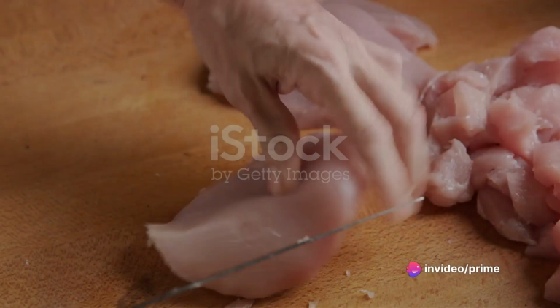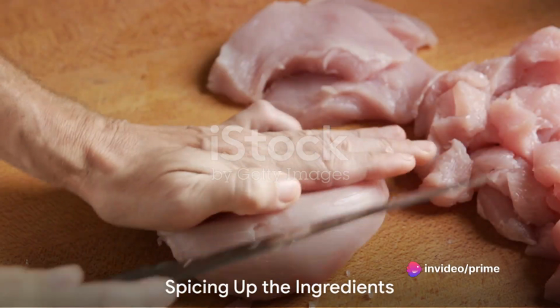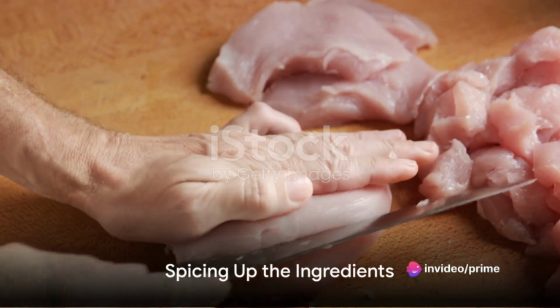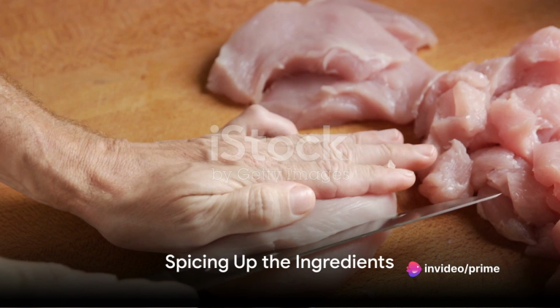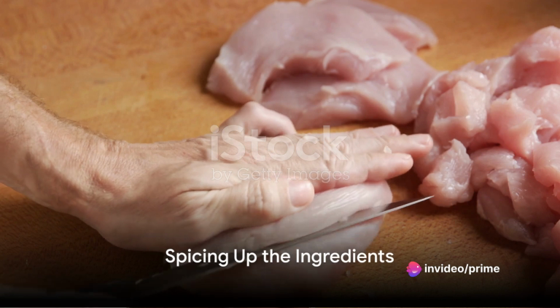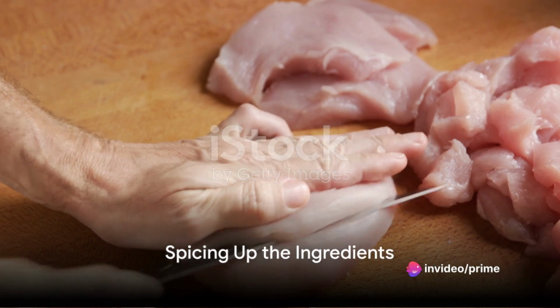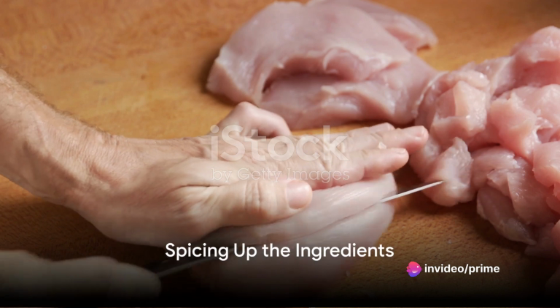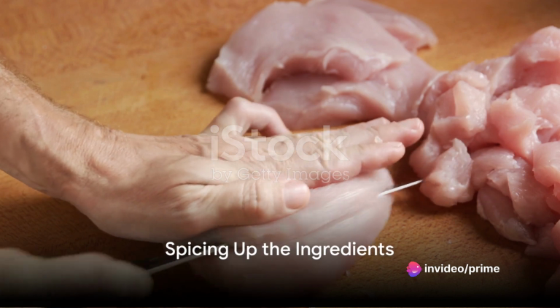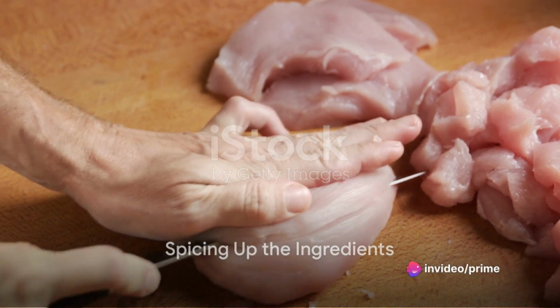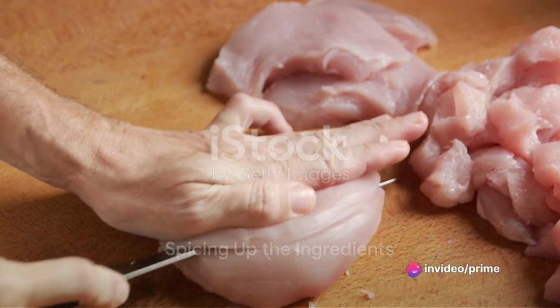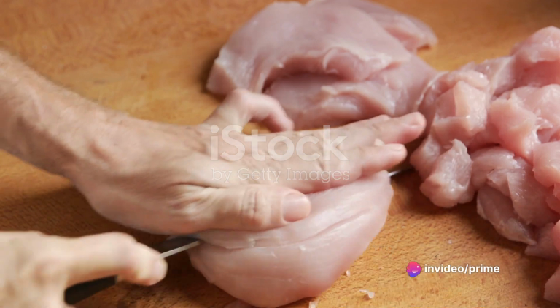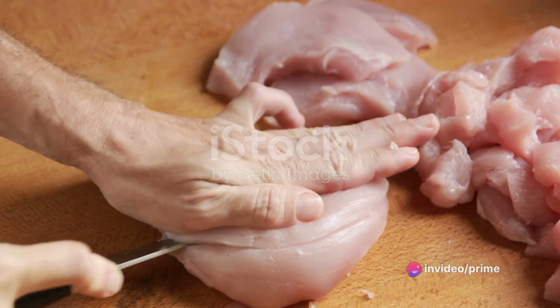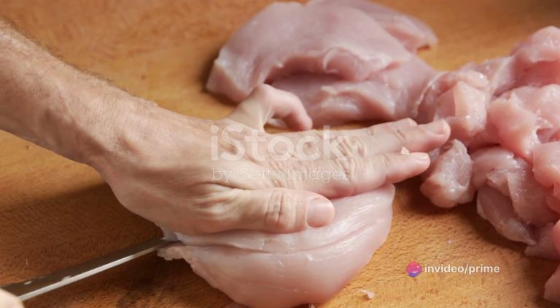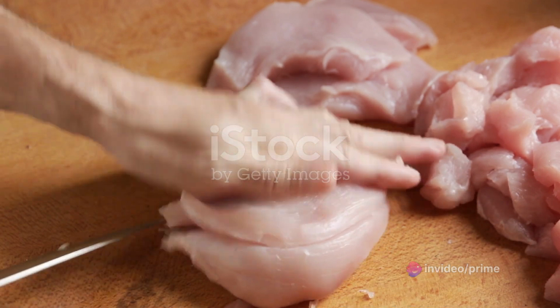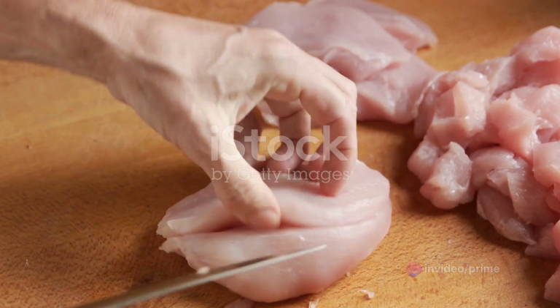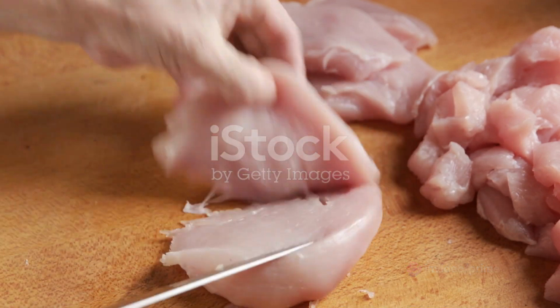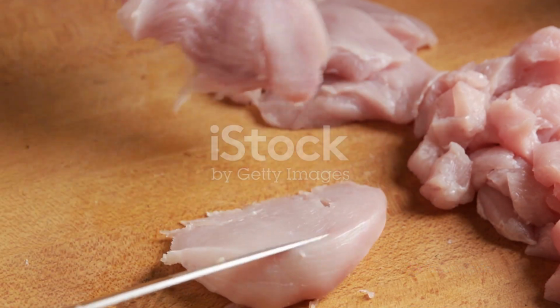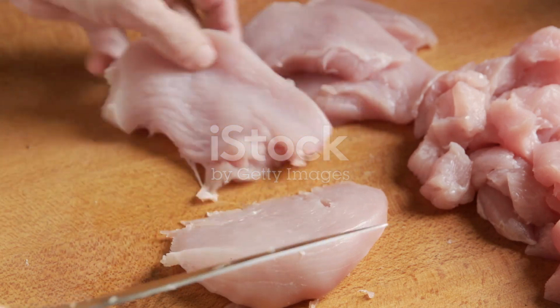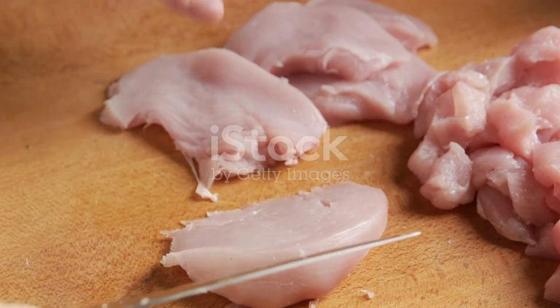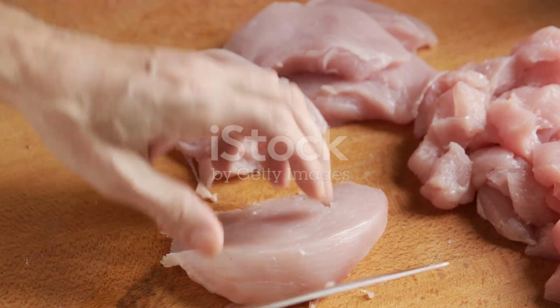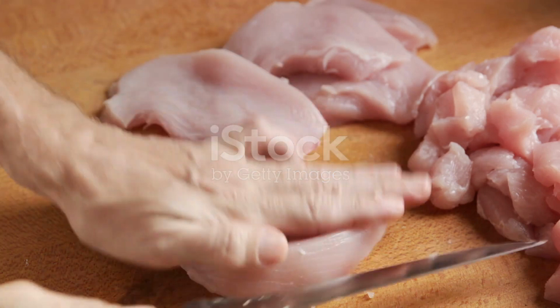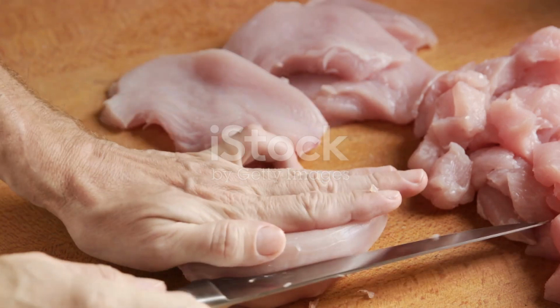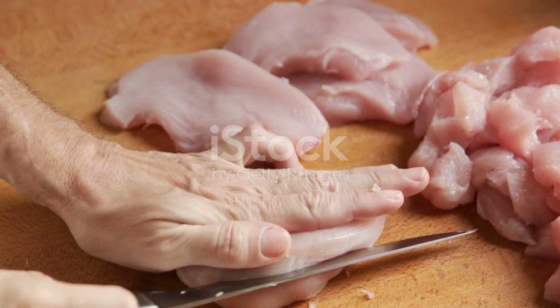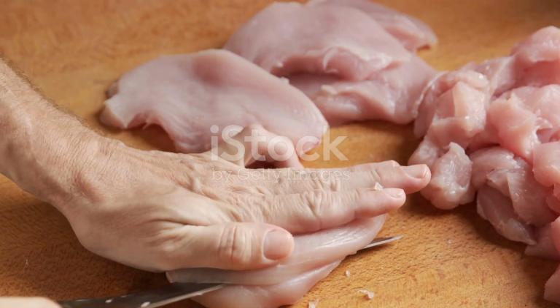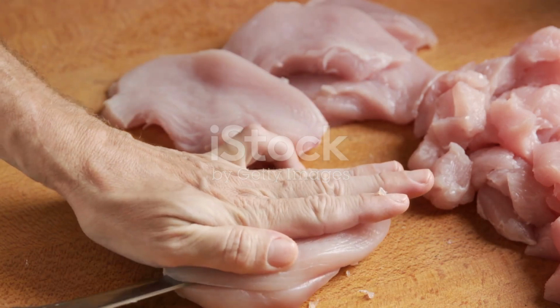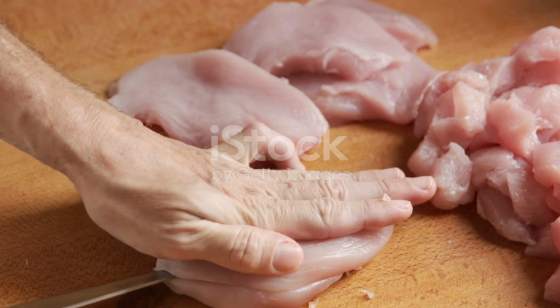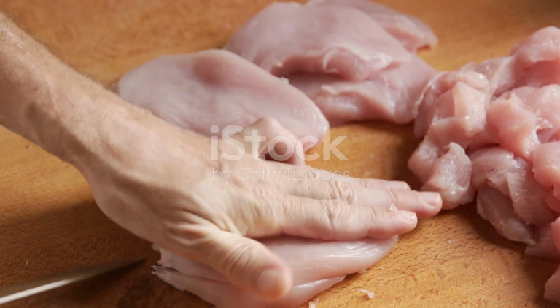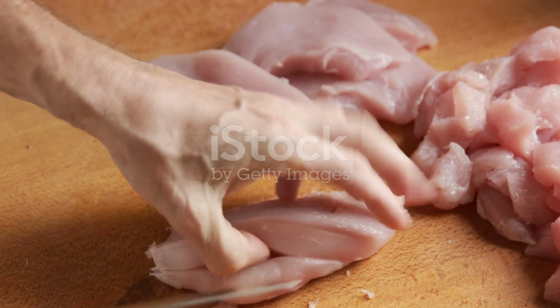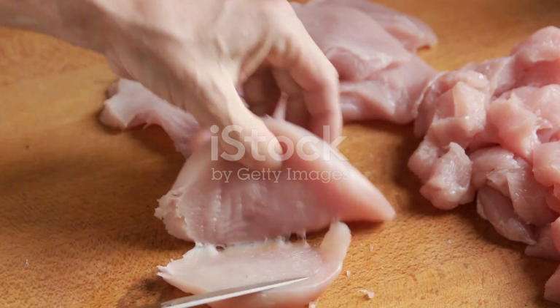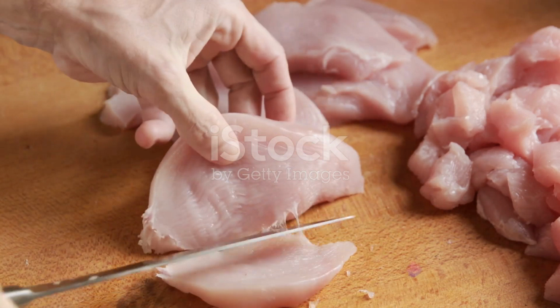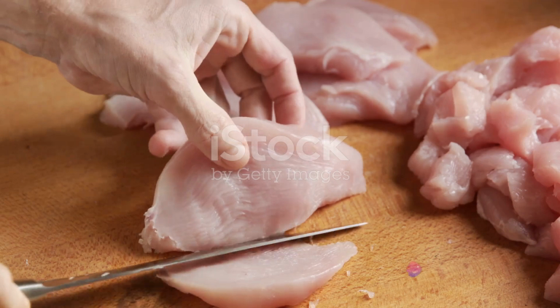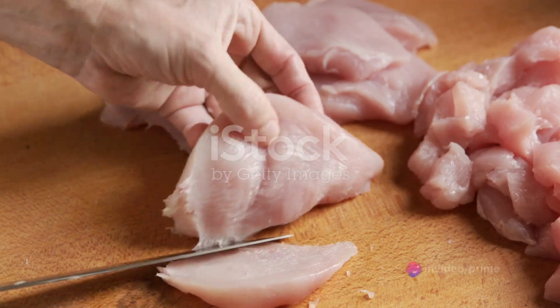First, gather your ingredients. You'll need some succulent turkey breast, pungent garlic cloves, a bright and zesty lemon, rich olive oil, salt, pepper, and of course skewers to hold it all together.